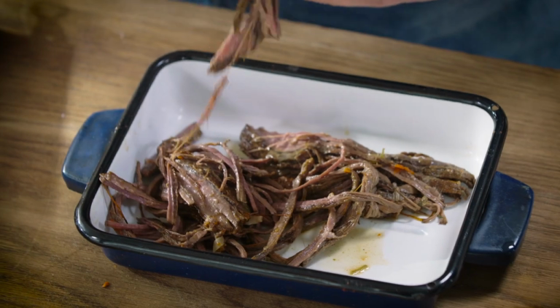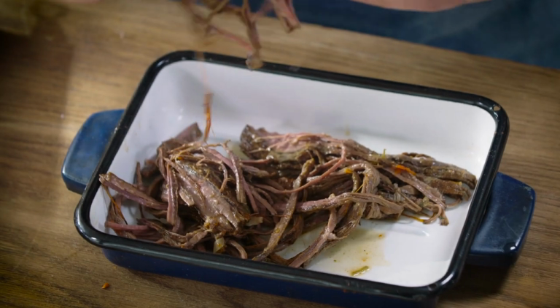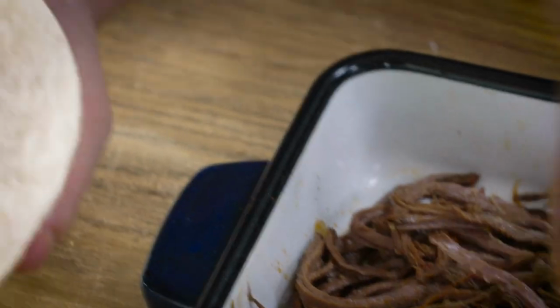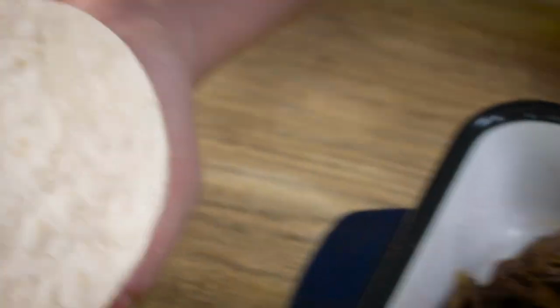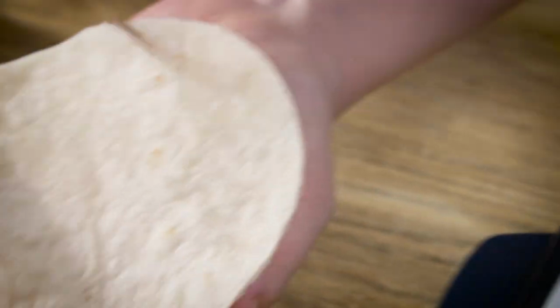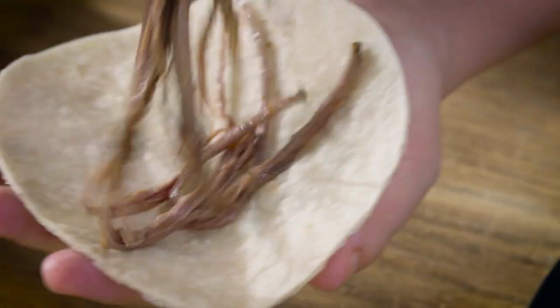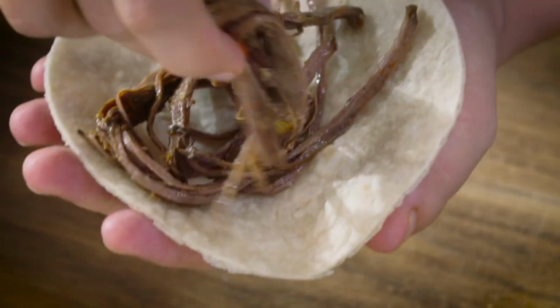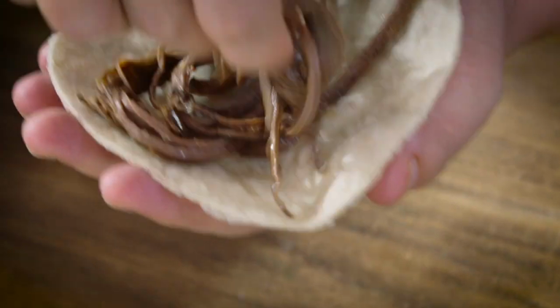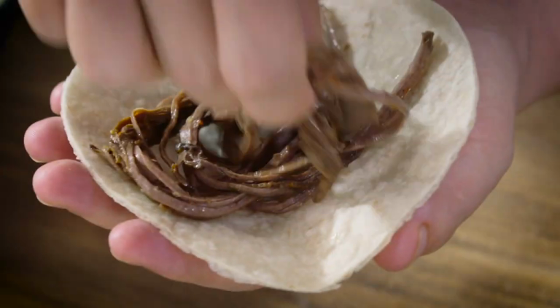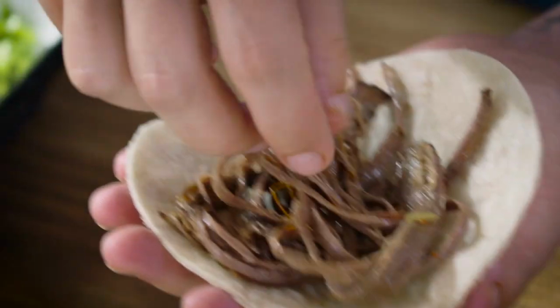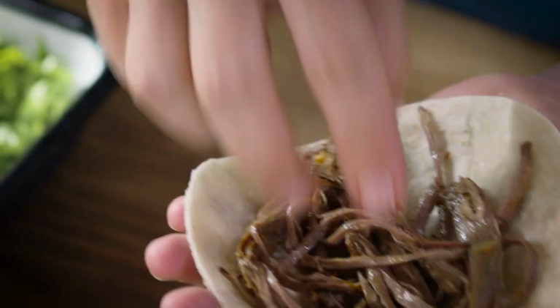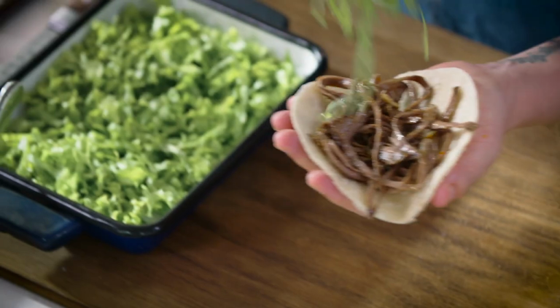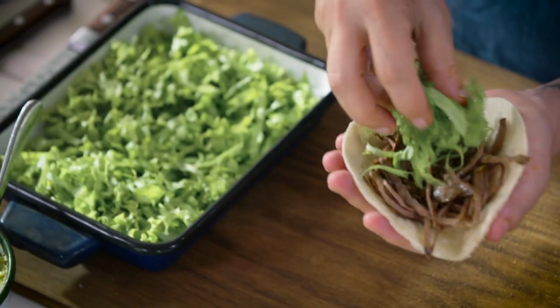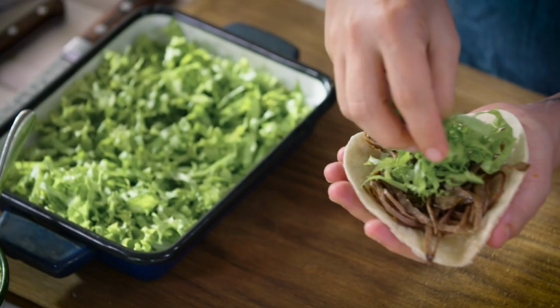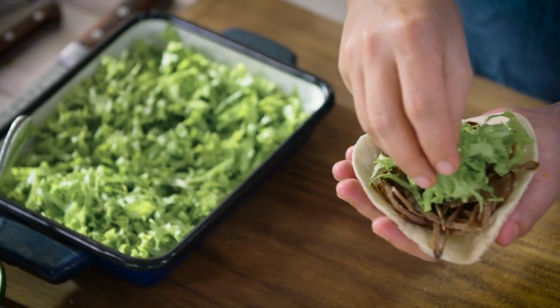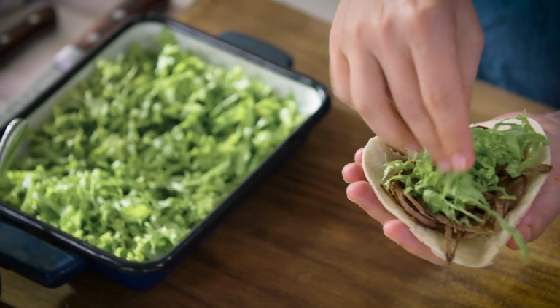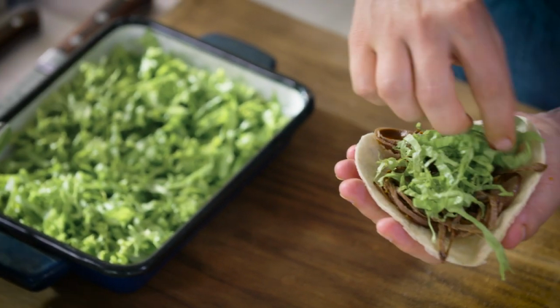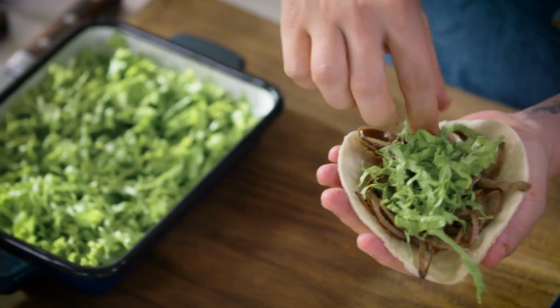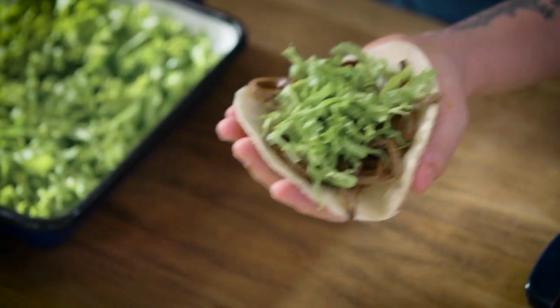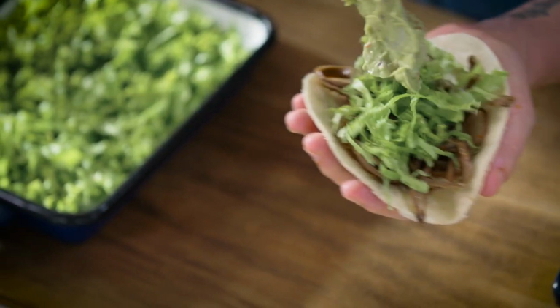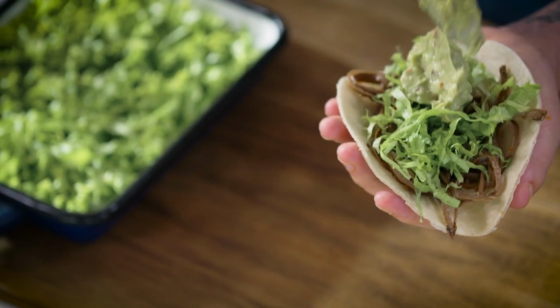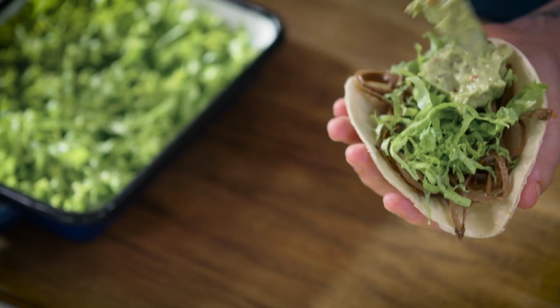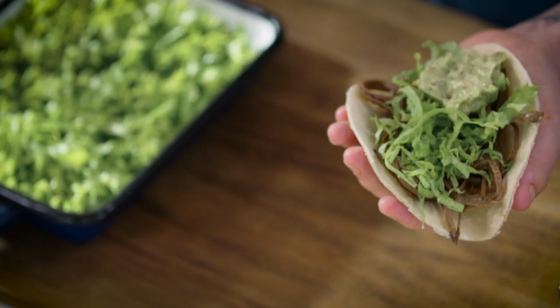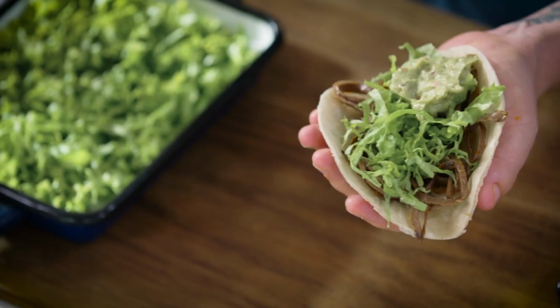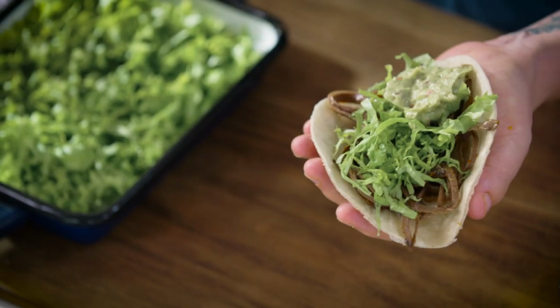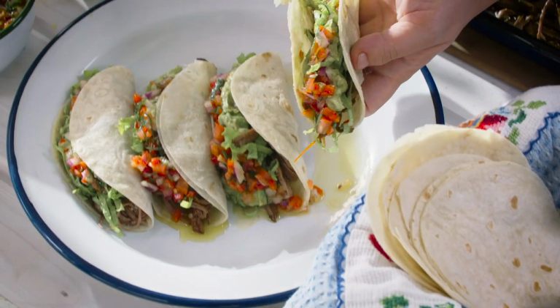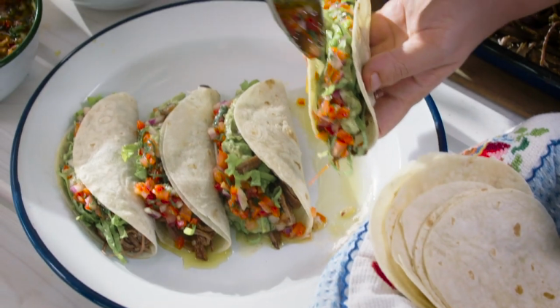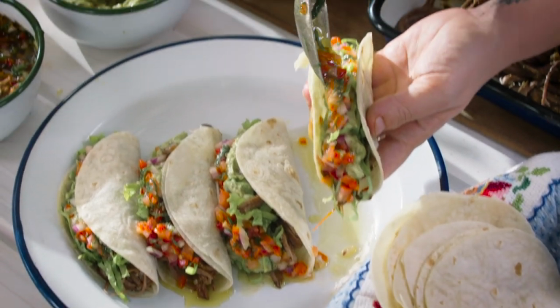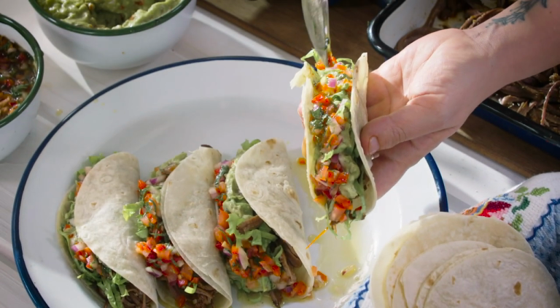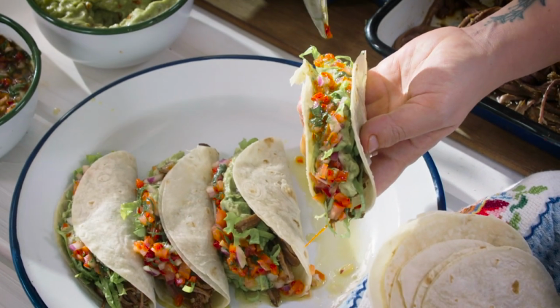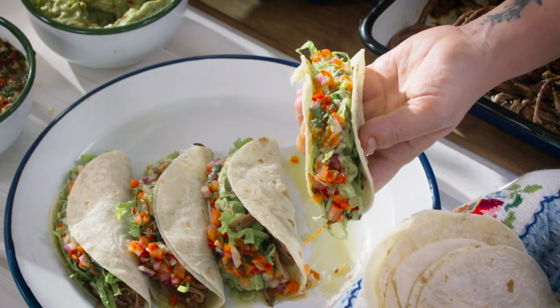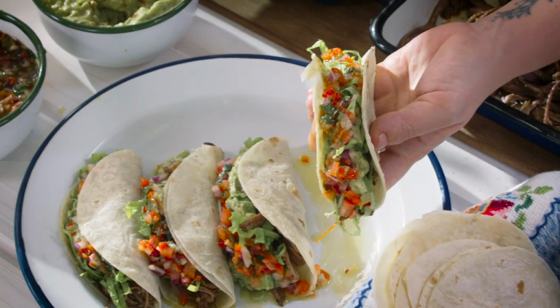Now we're gonna put together the tacos — some greens, guacamole, and to finish, pico de gallo.